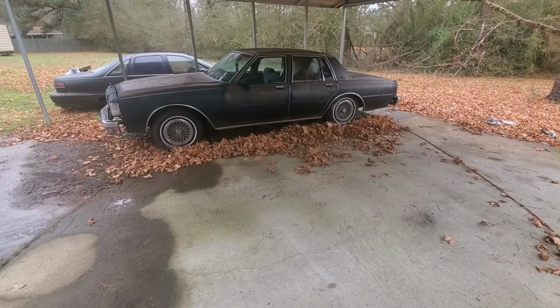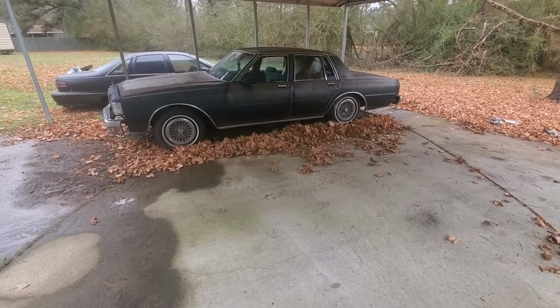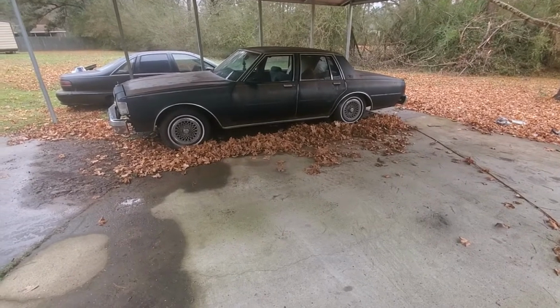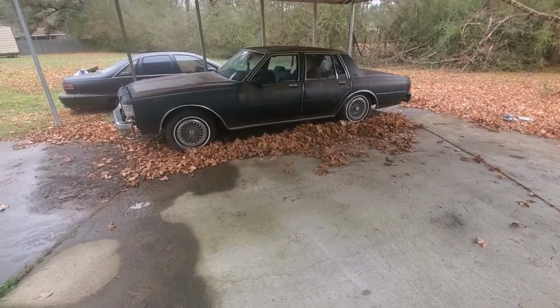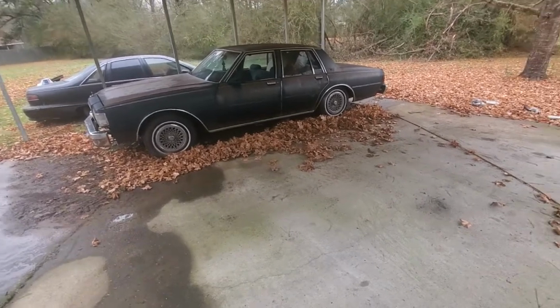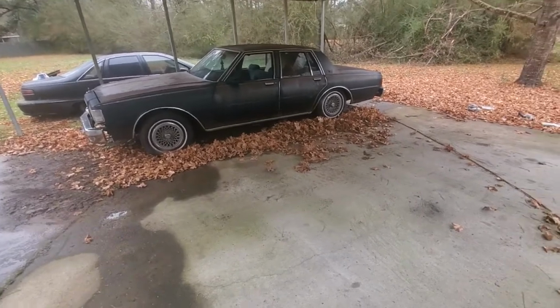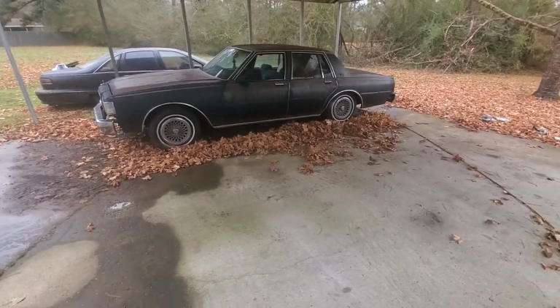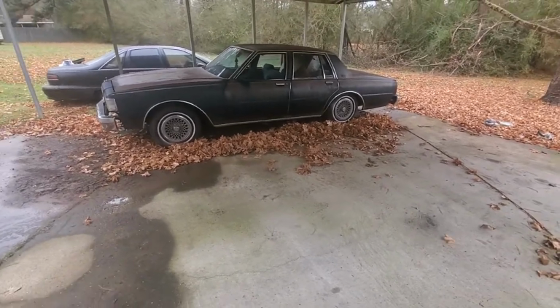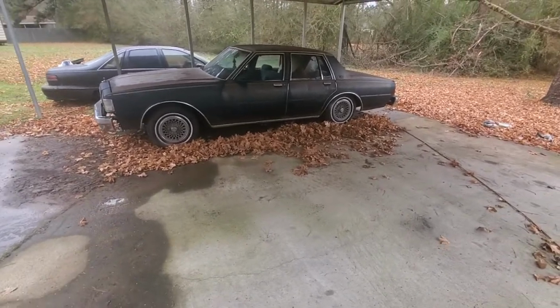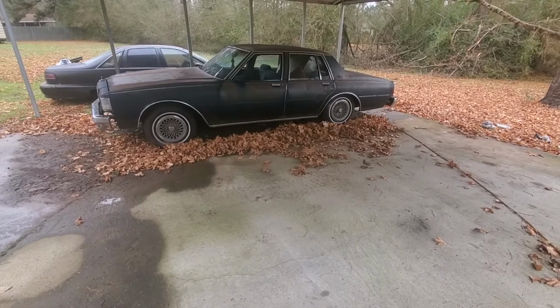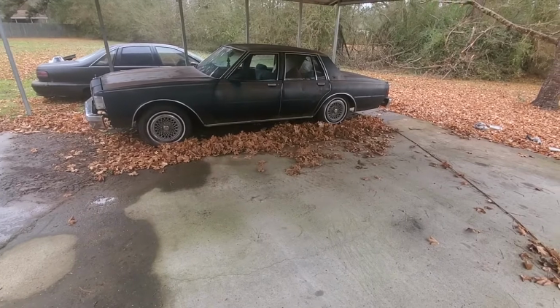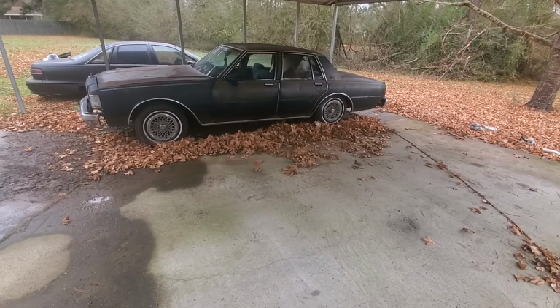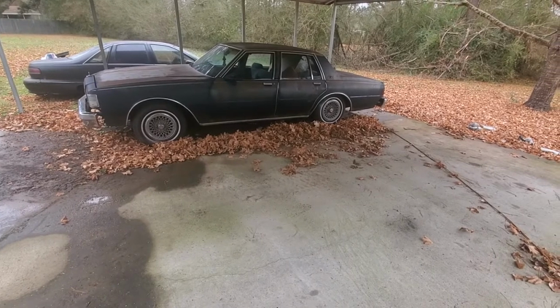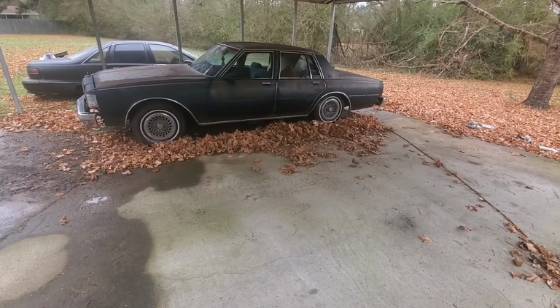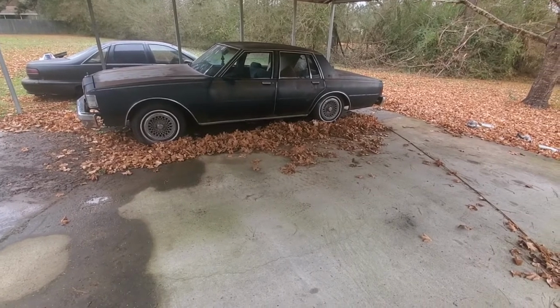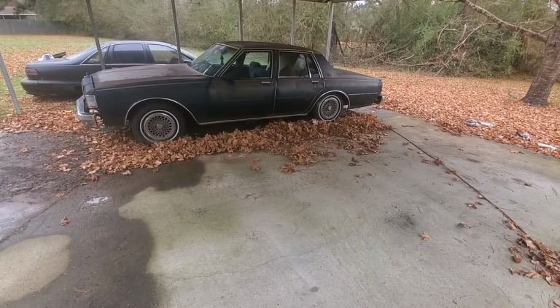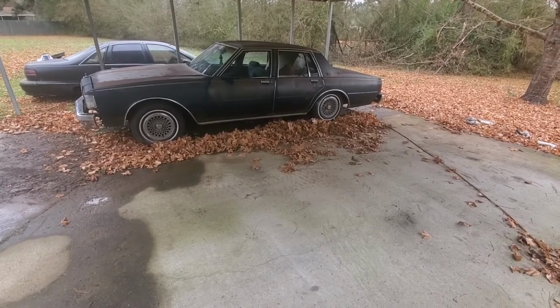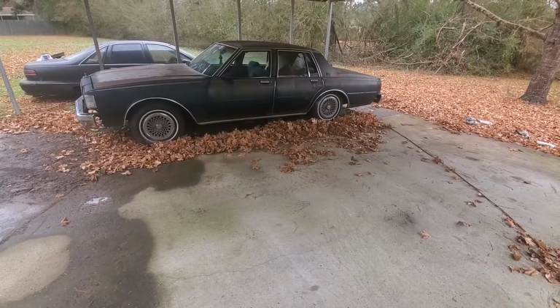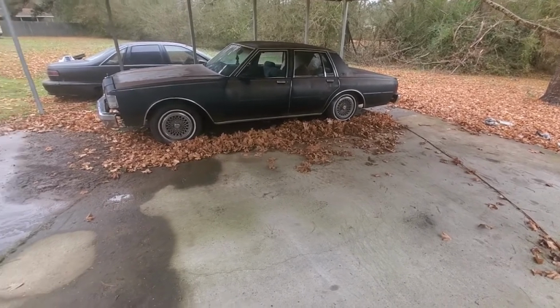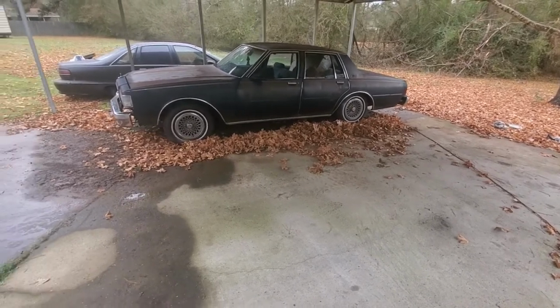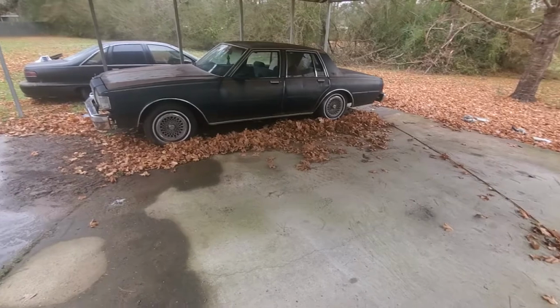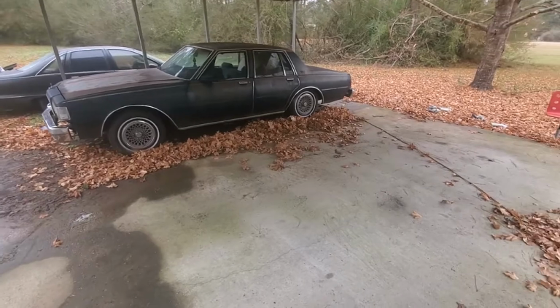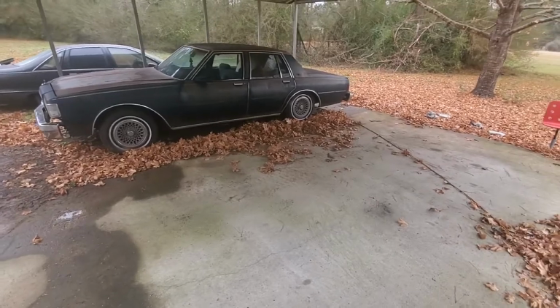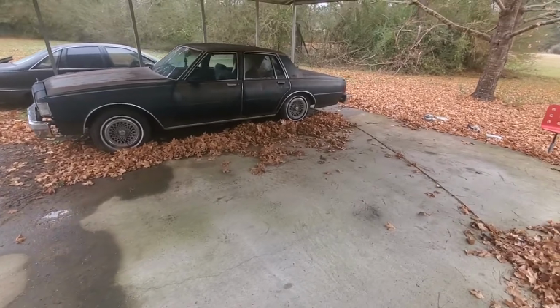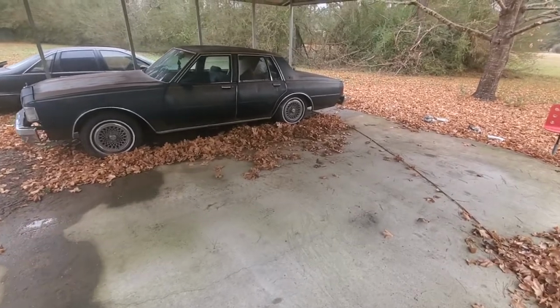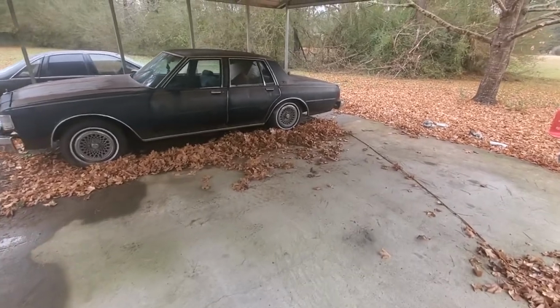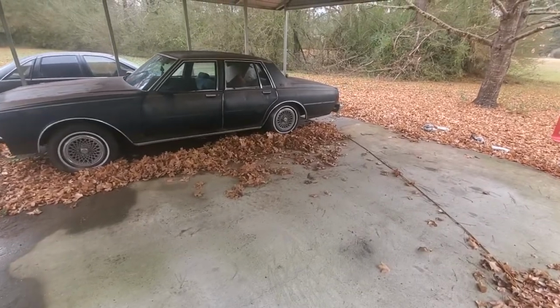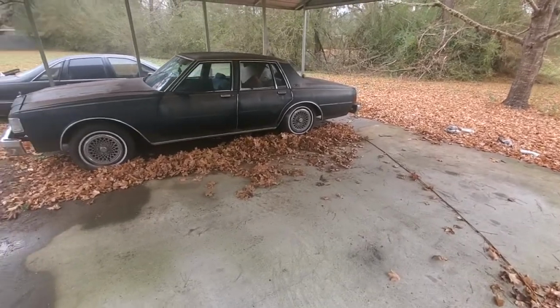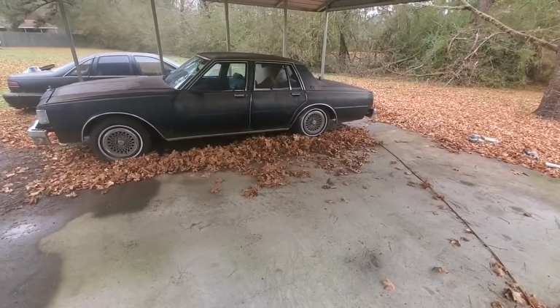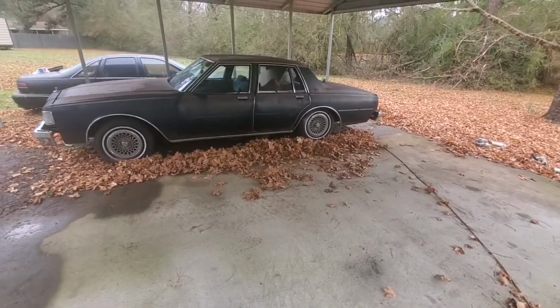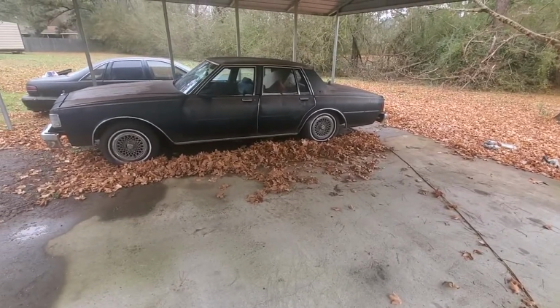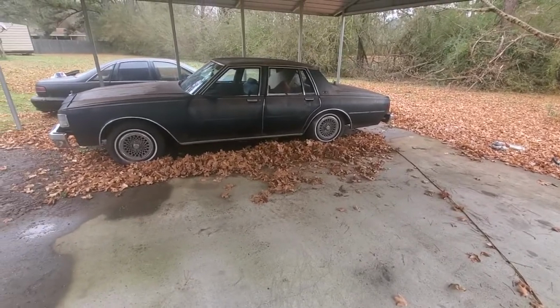What it do! I'm doing a before video this time because I never do one — I always show the finished product. So I'm not gonna forget this time. As y'all can see, it's a box Chevy.